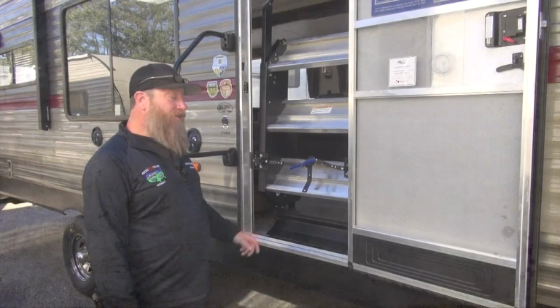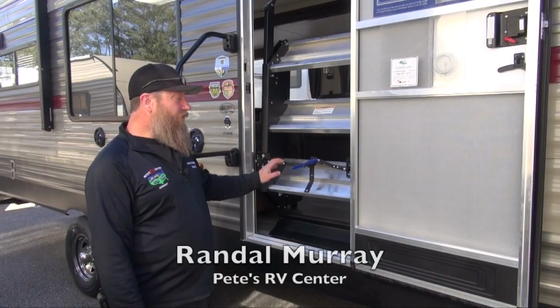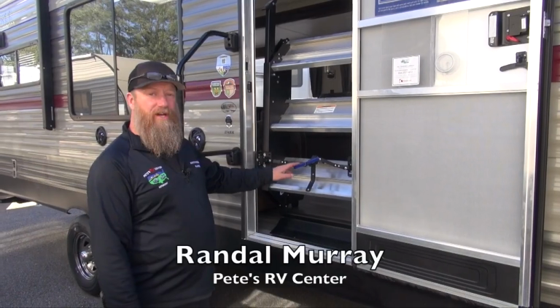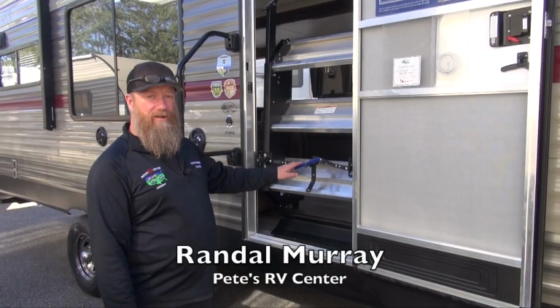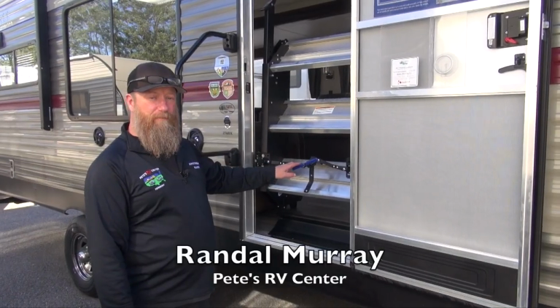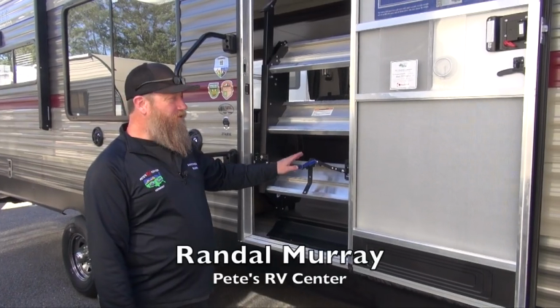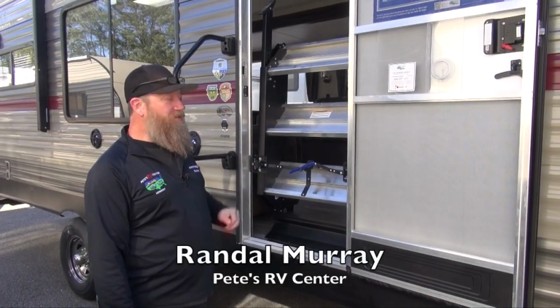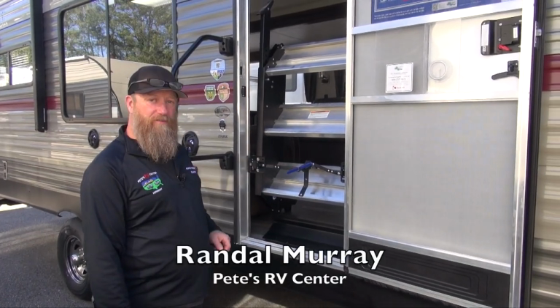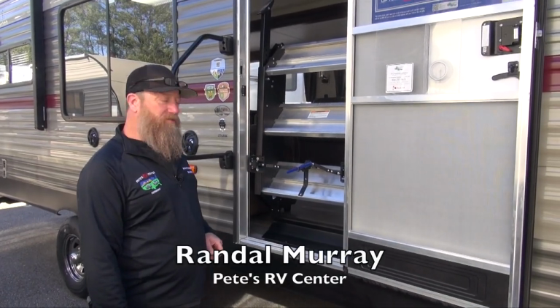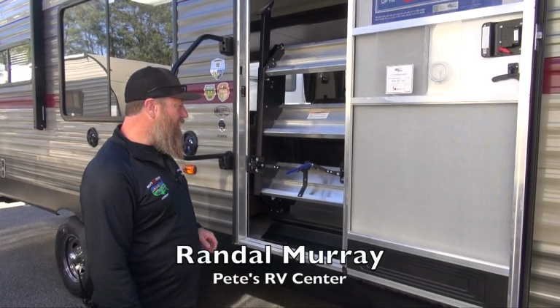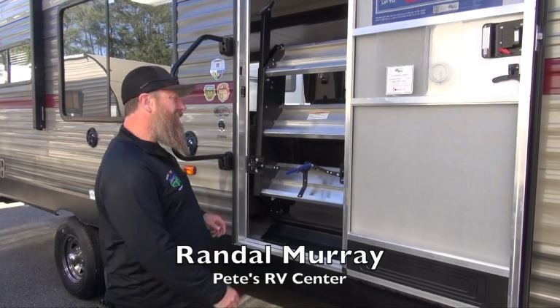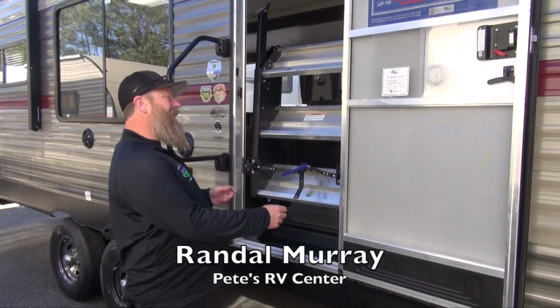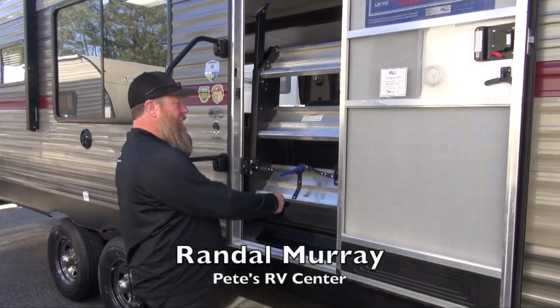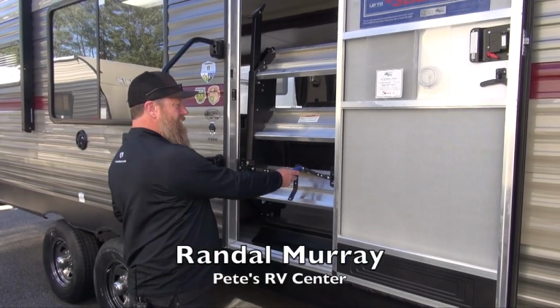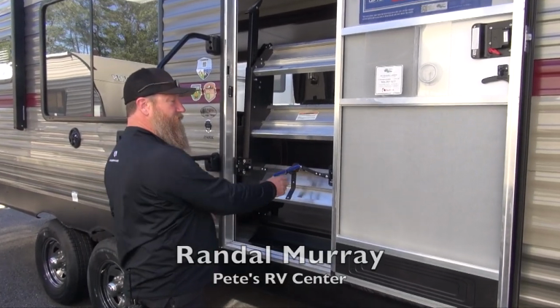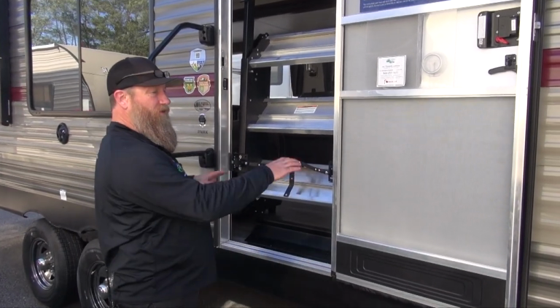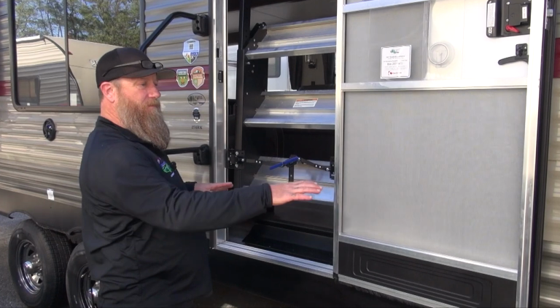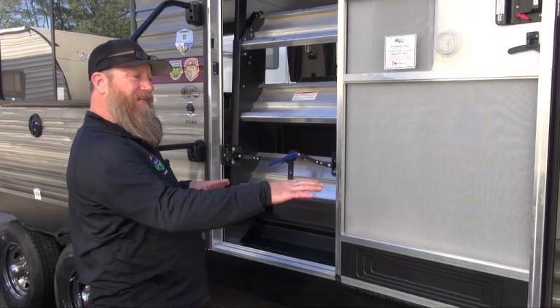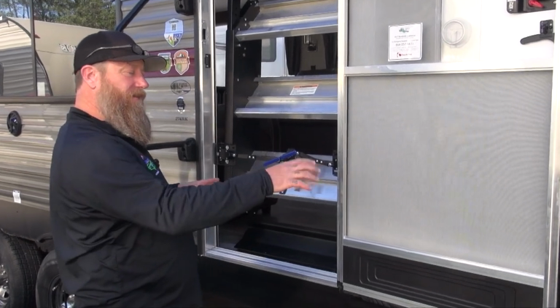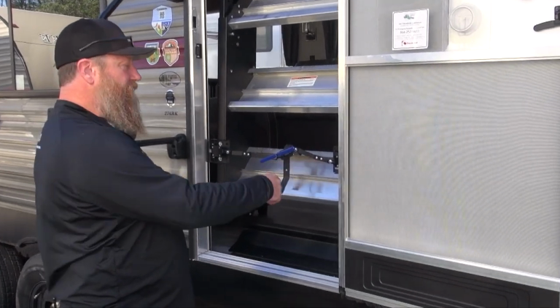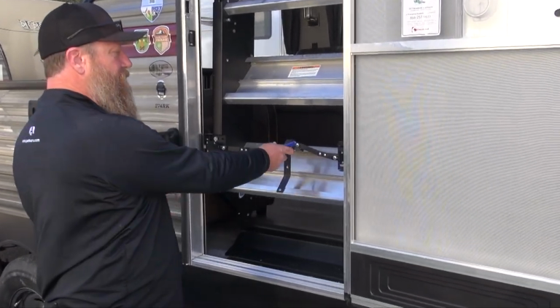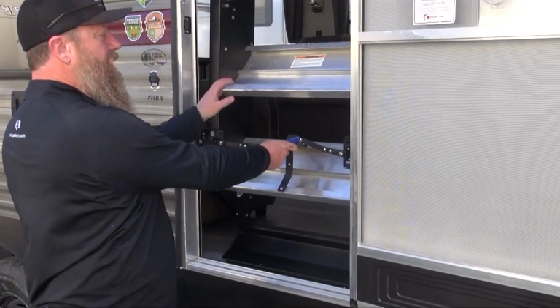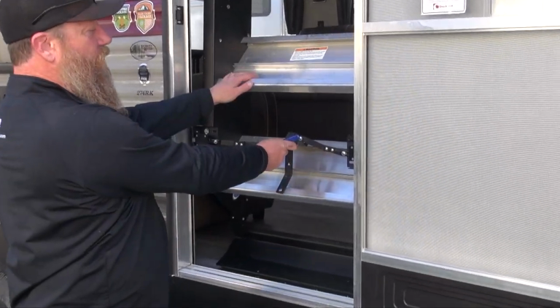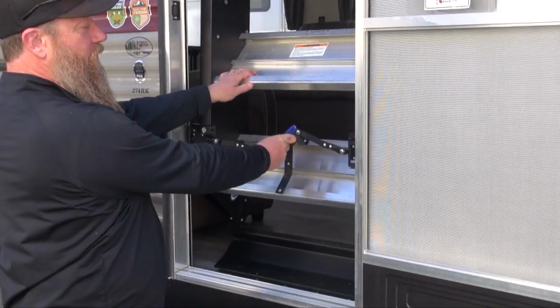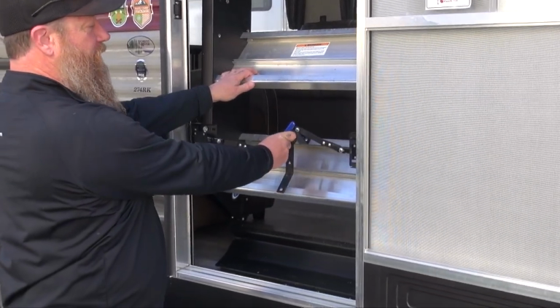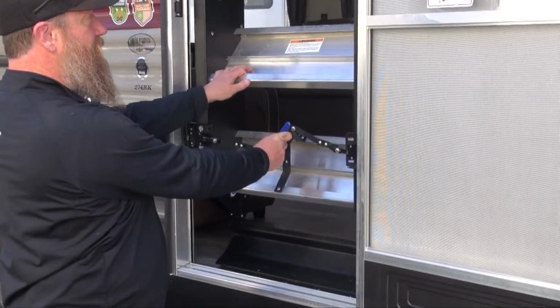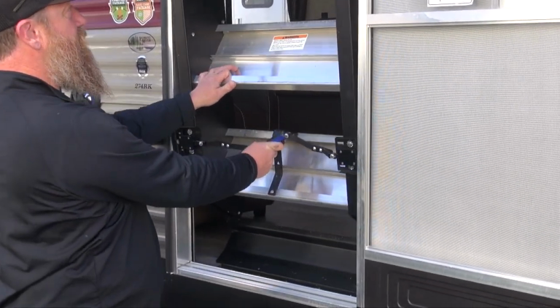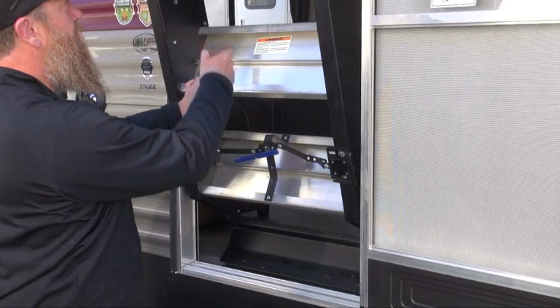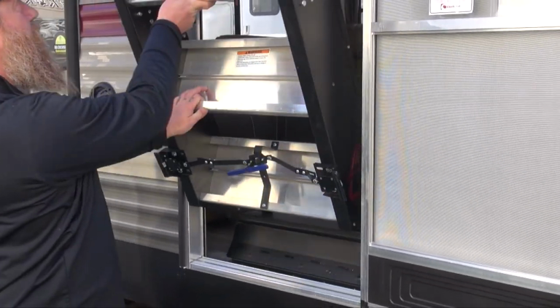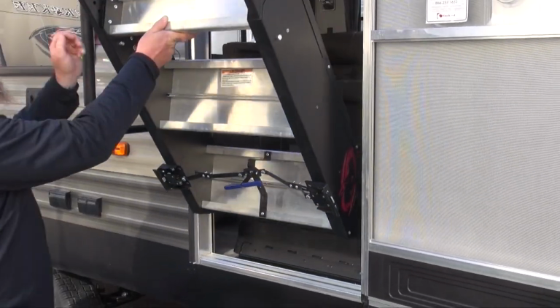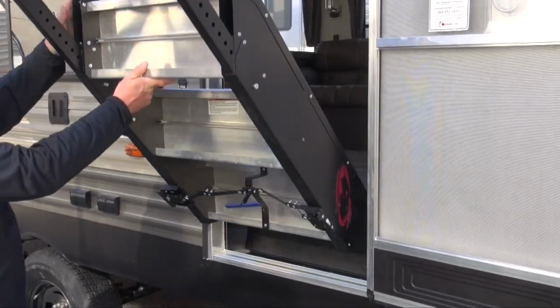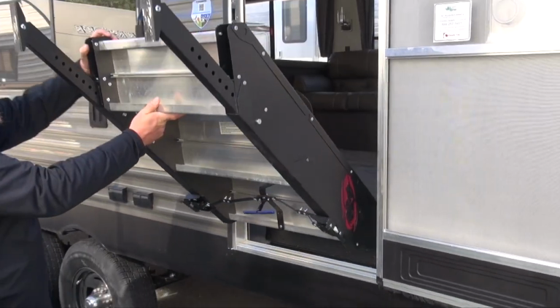On your new Cherokee Grey Wolf product you may see some steps like this. To operate these steps, once the camper is level left to right and front to back, go ahead and twist this and bring the steps to the ground.